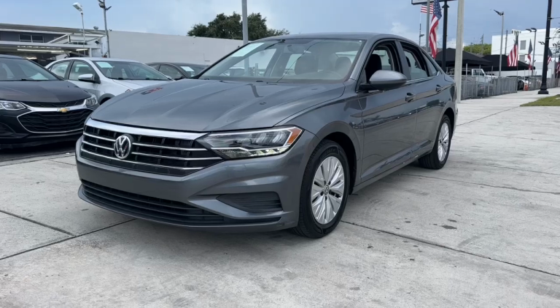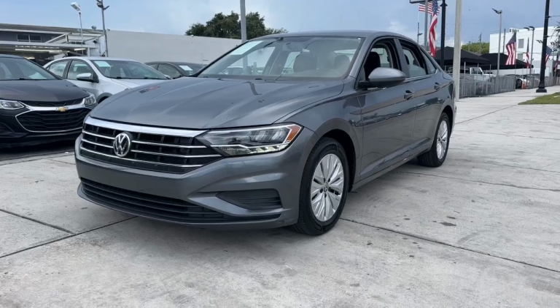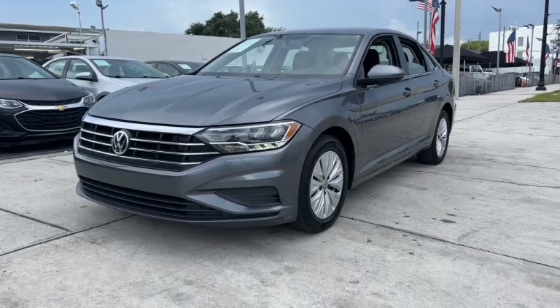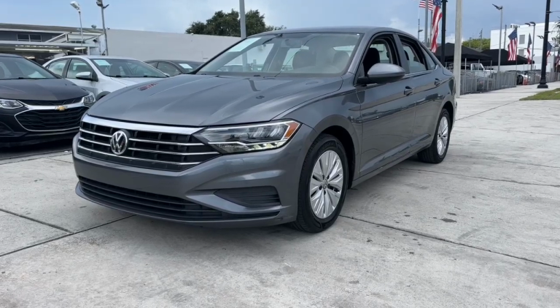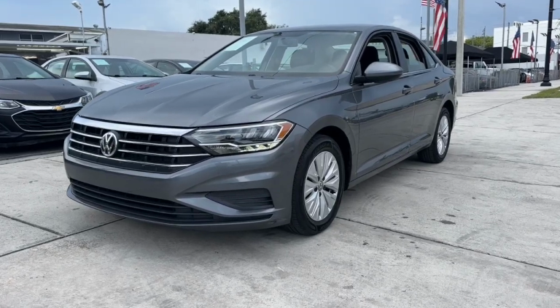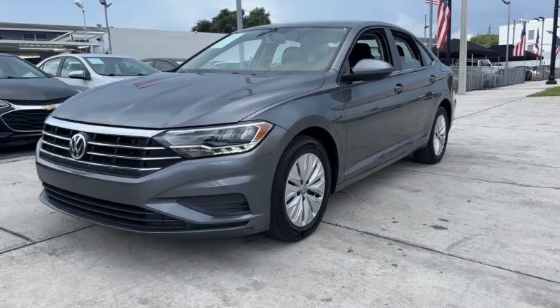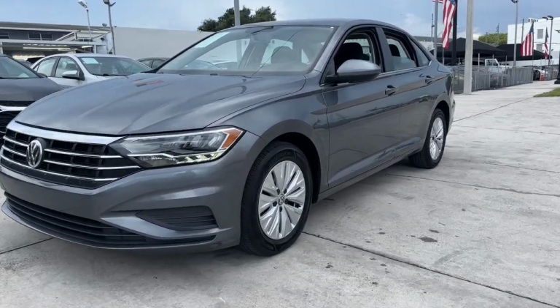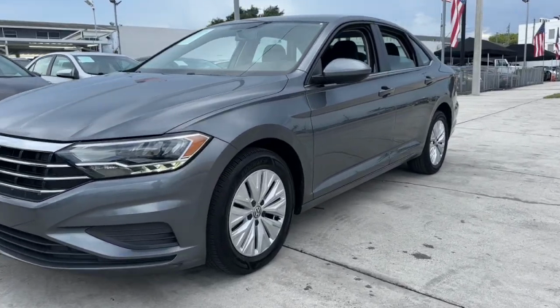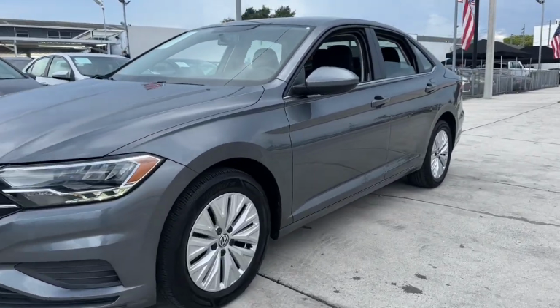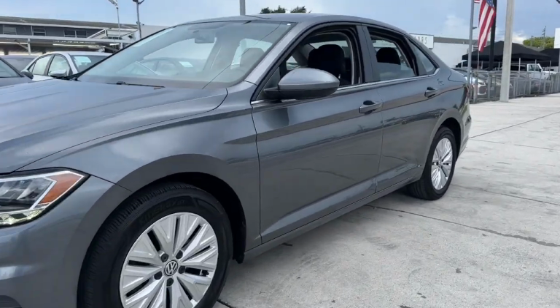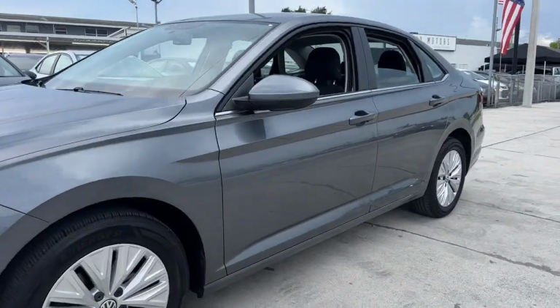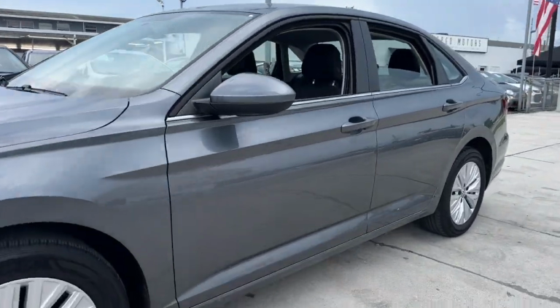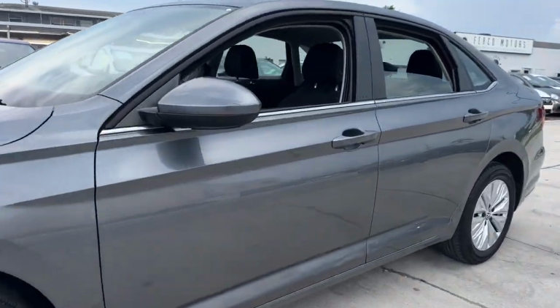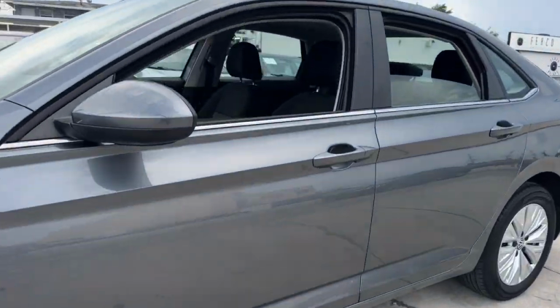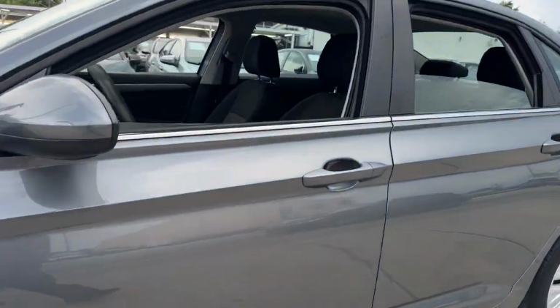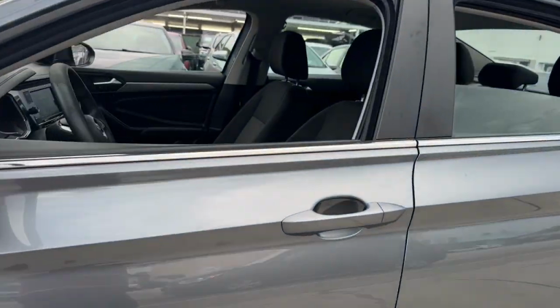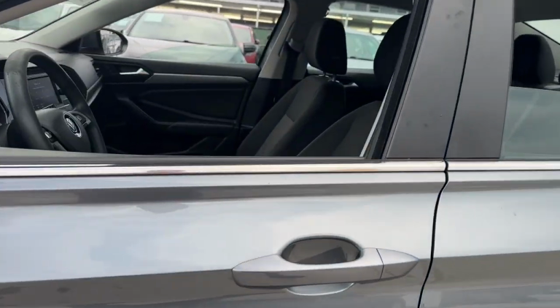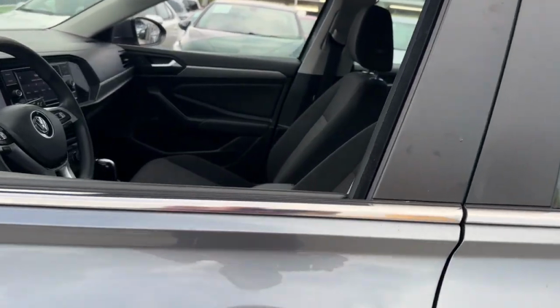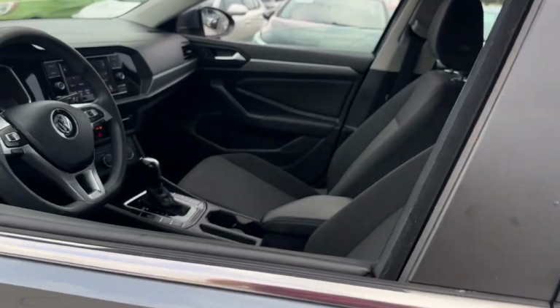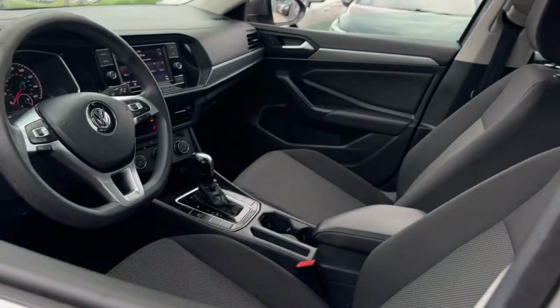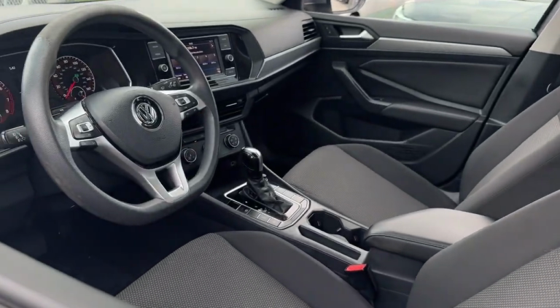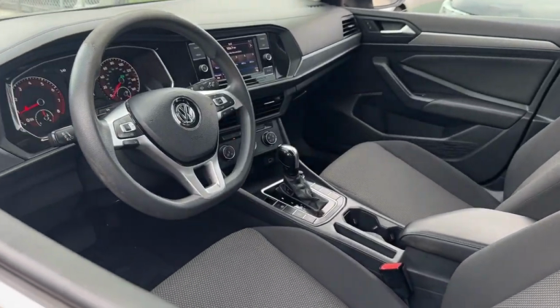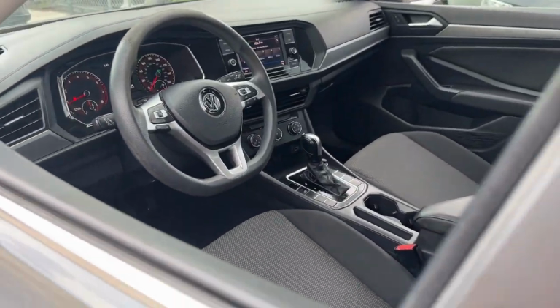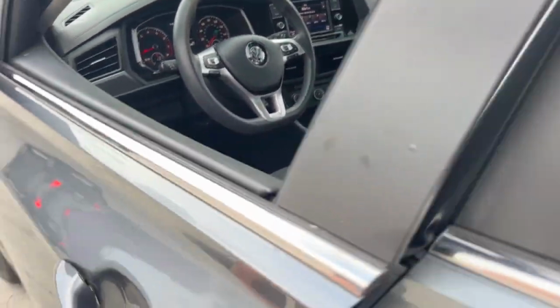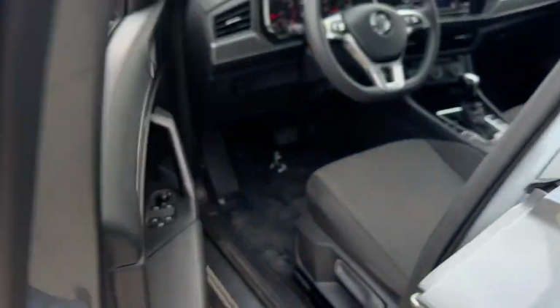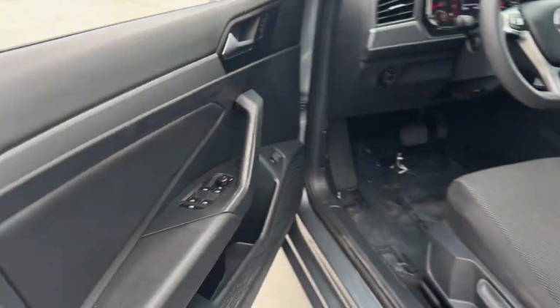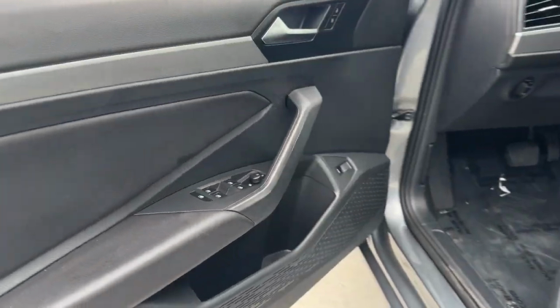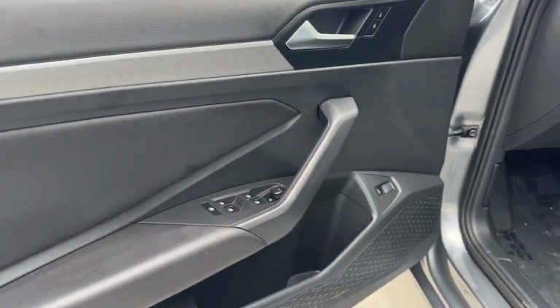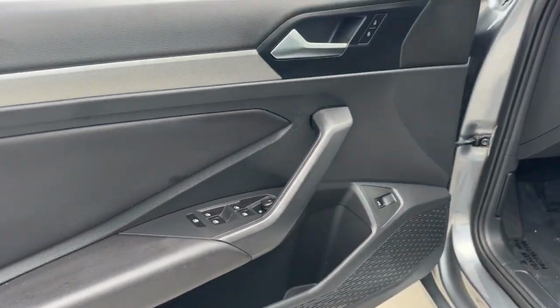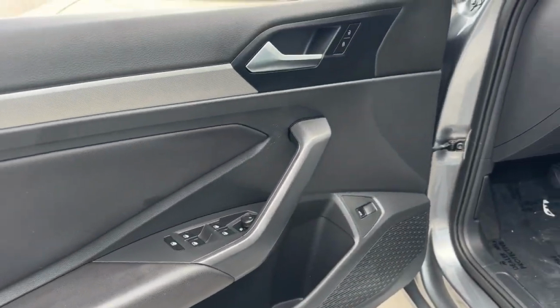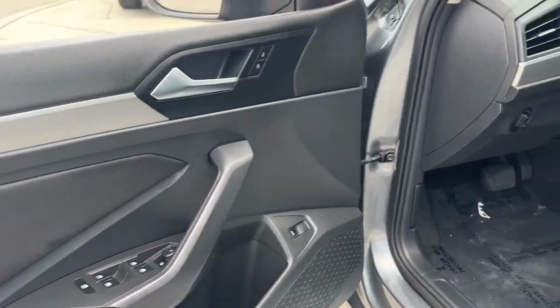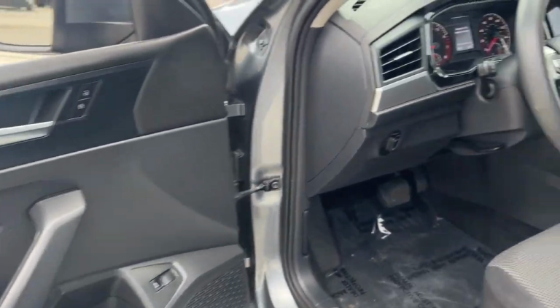You'll have love at first sight with the 2019 Volkswagen Jetta. This vehicle is an outstanding buy with fewer than 70,000 miles on the odometer.